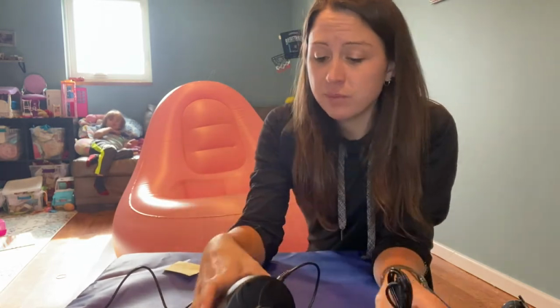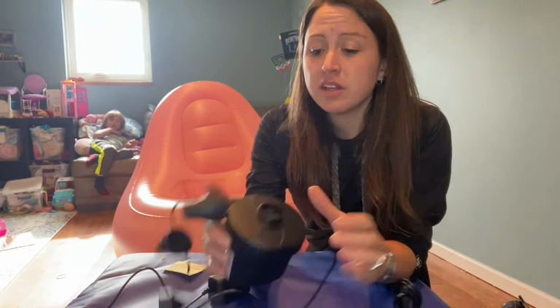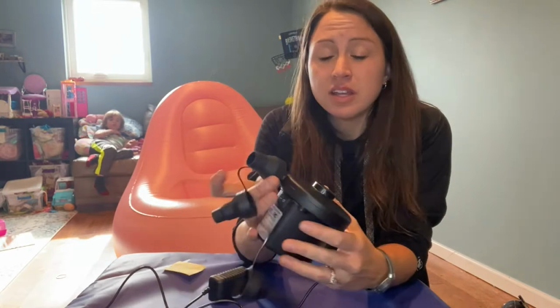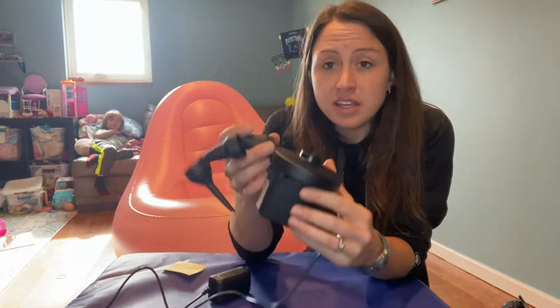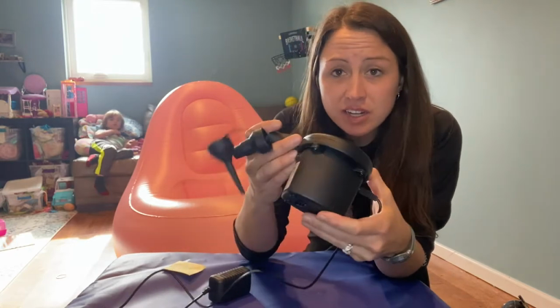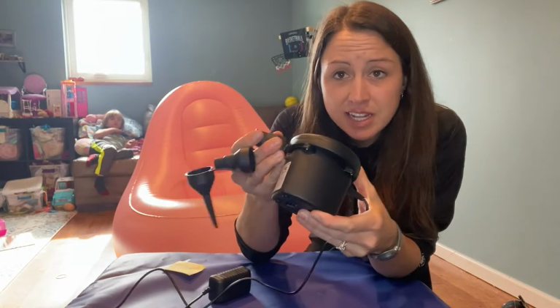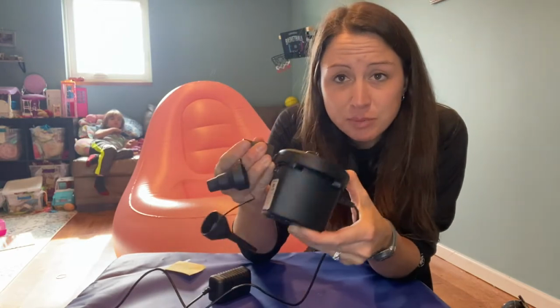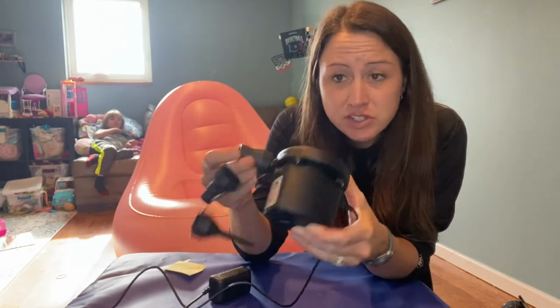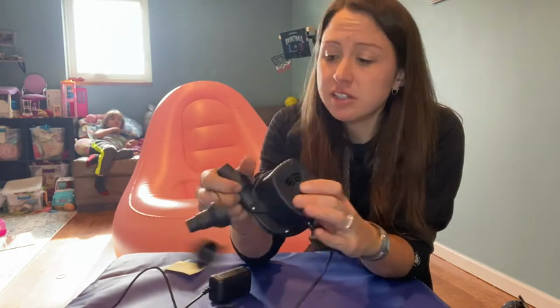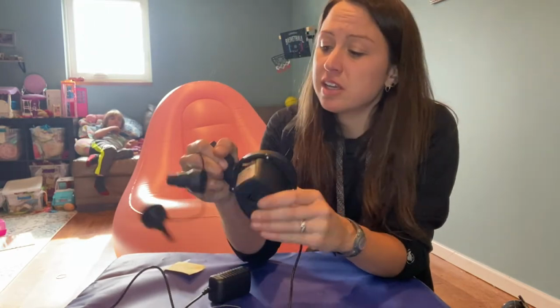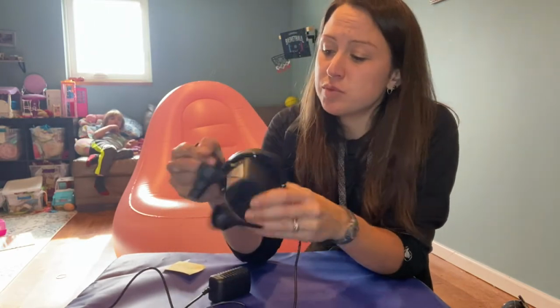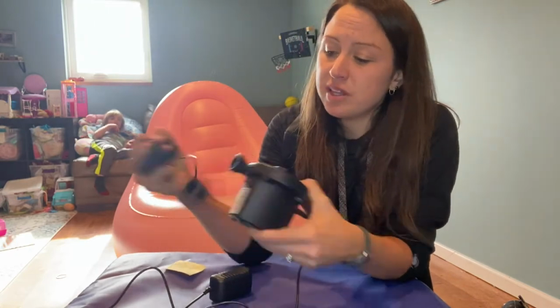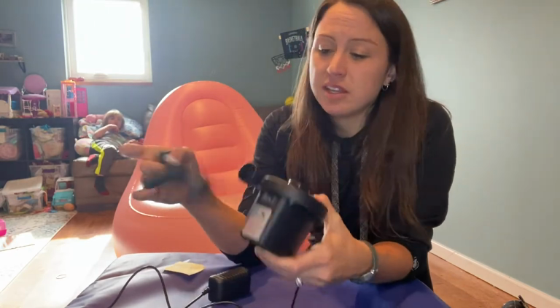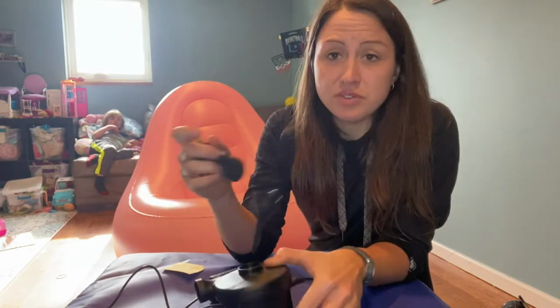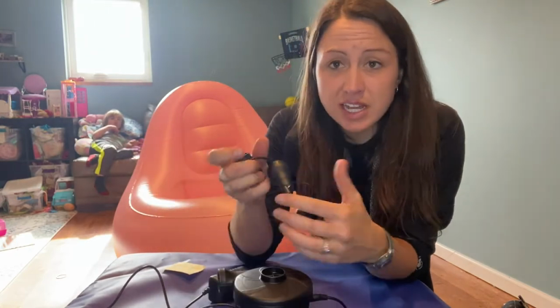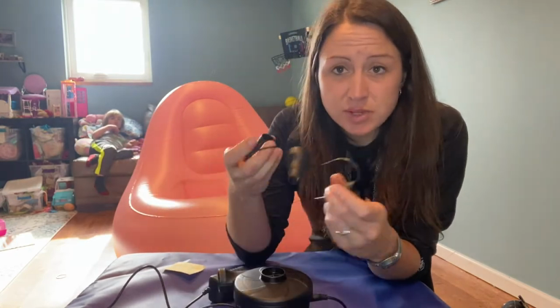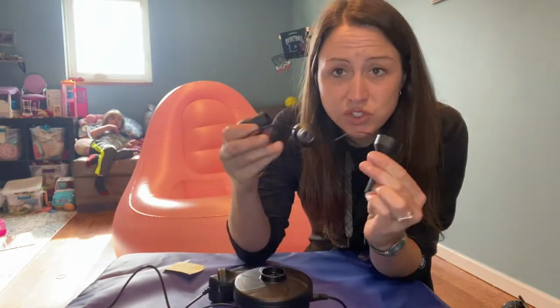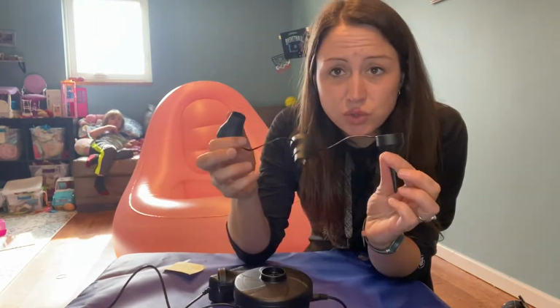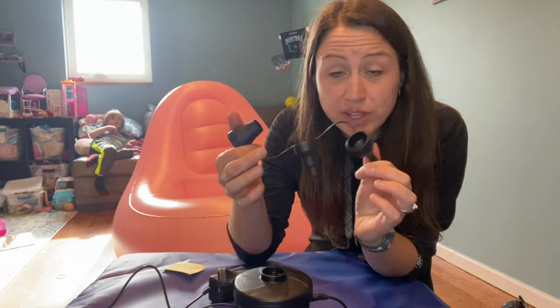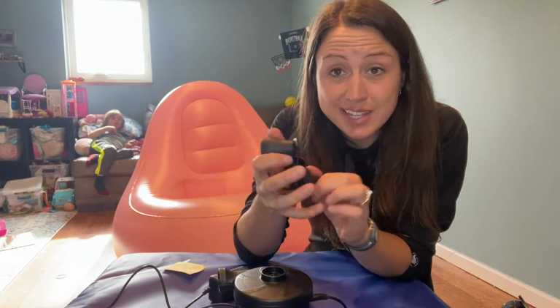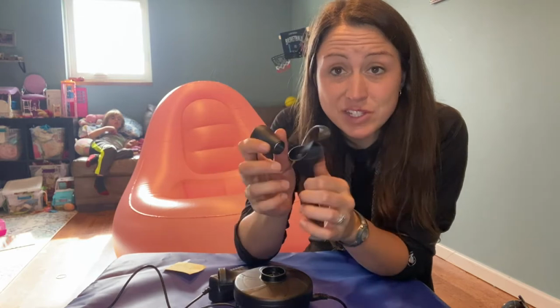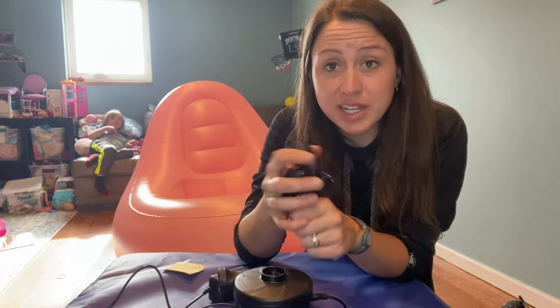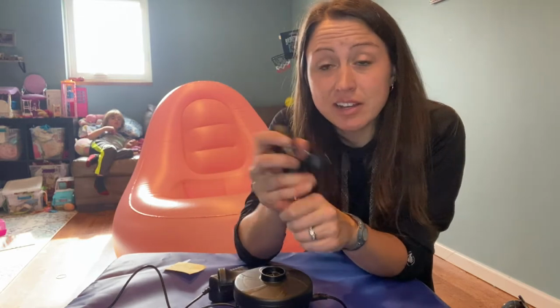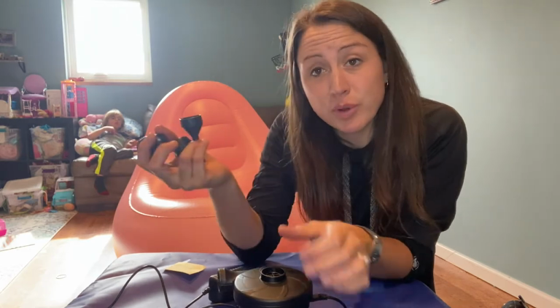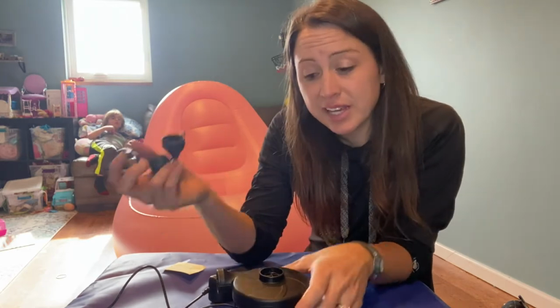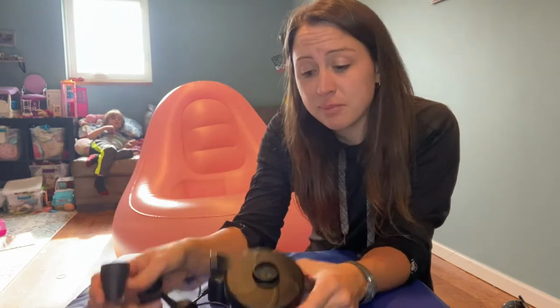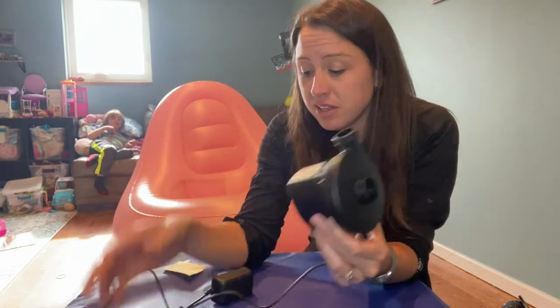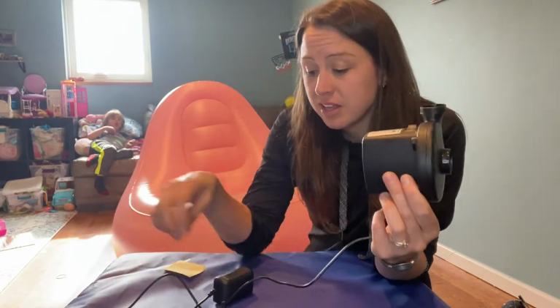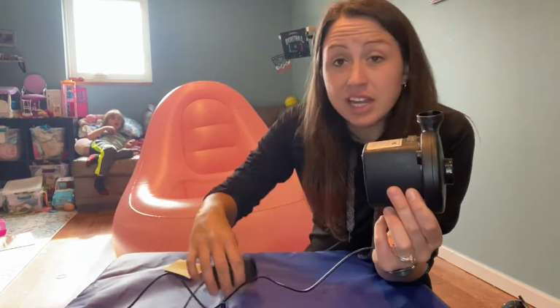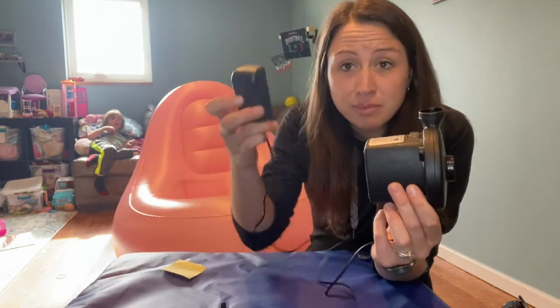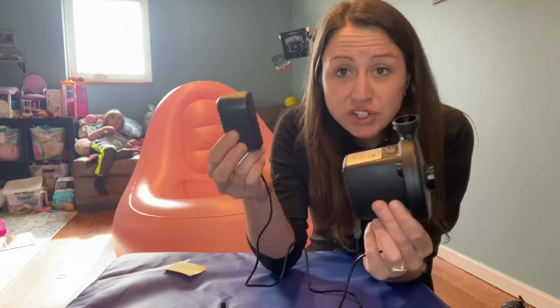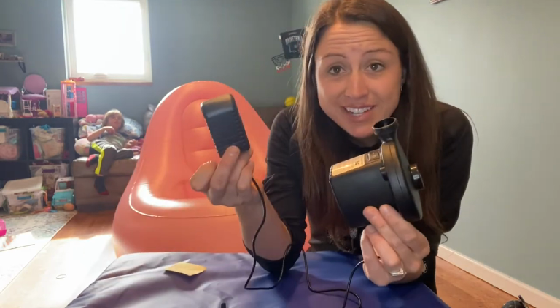Here is the air compressor. It comes with the different attachments to fit the size you need for blowing it up.